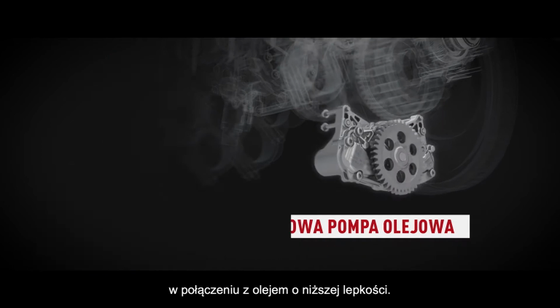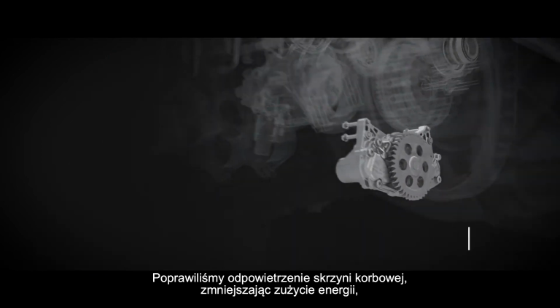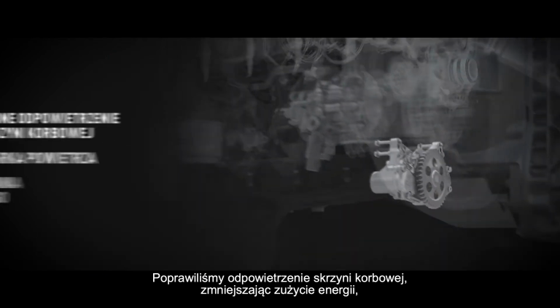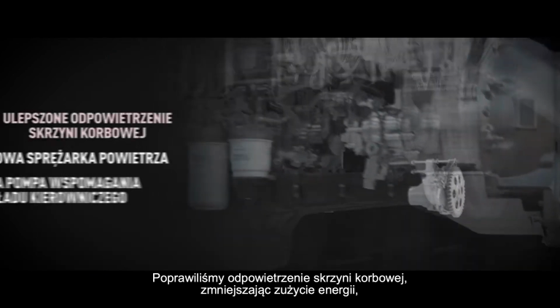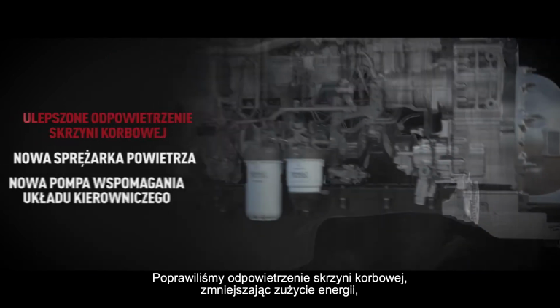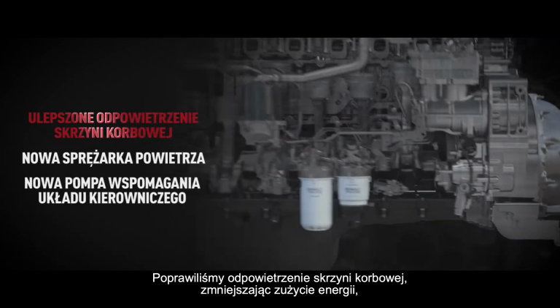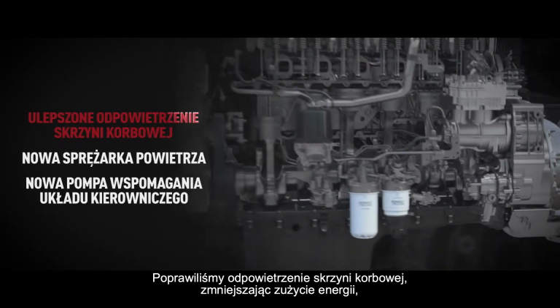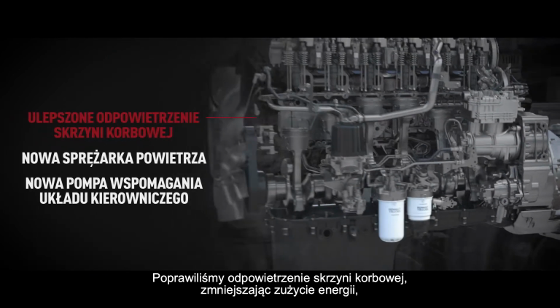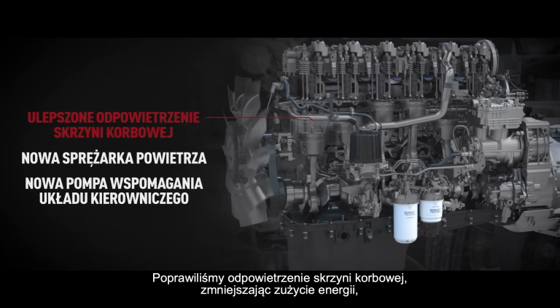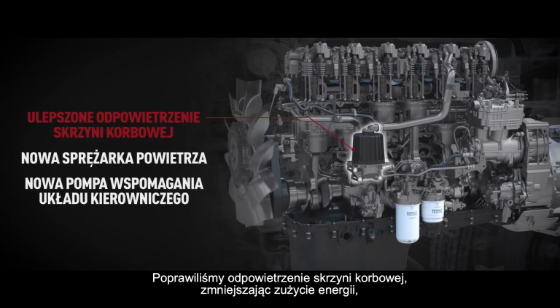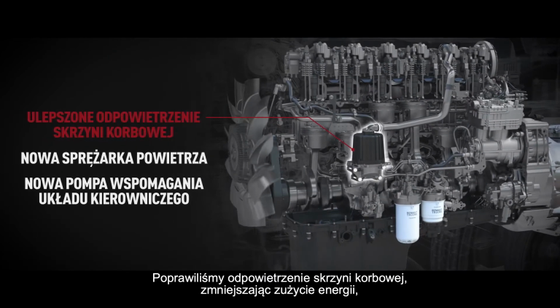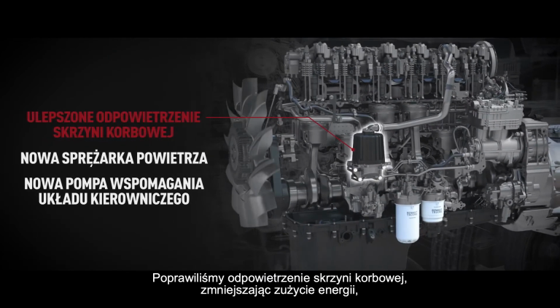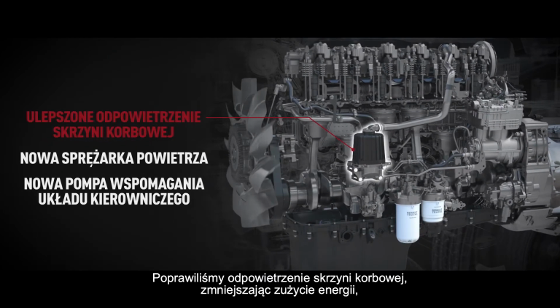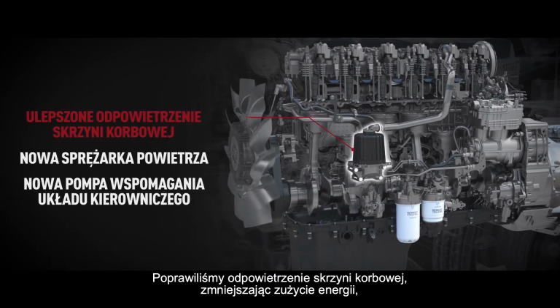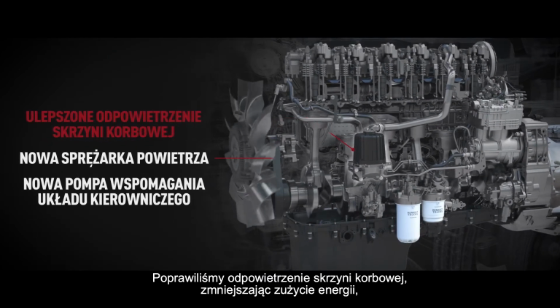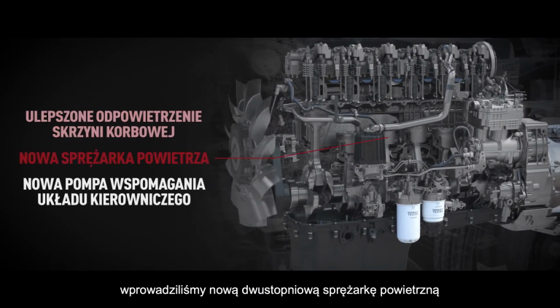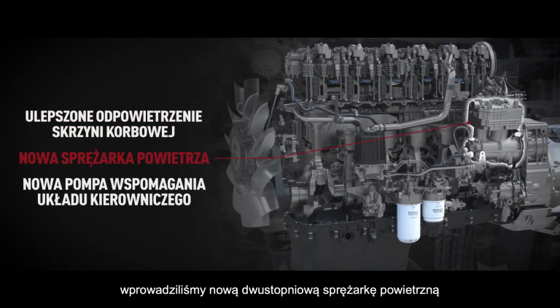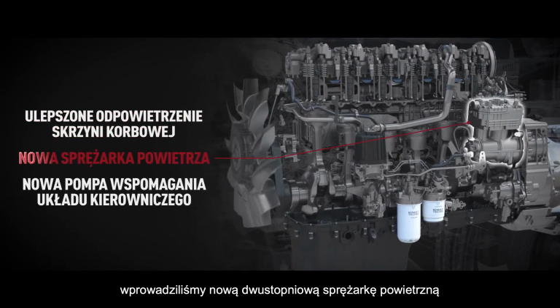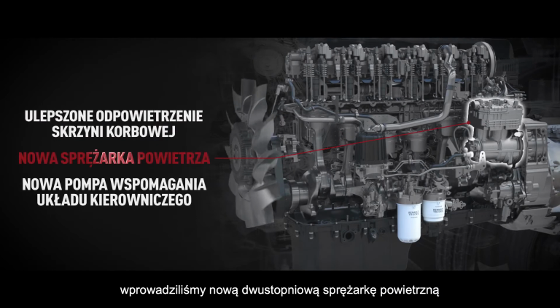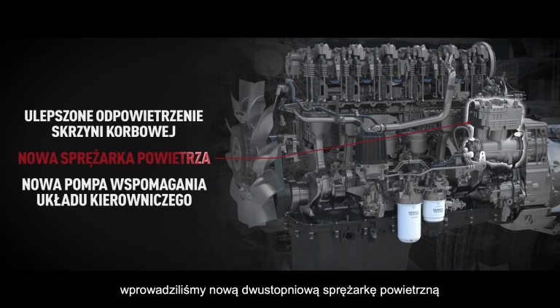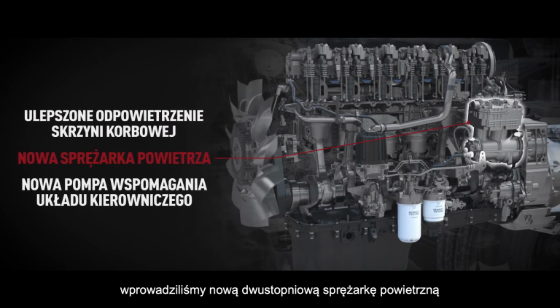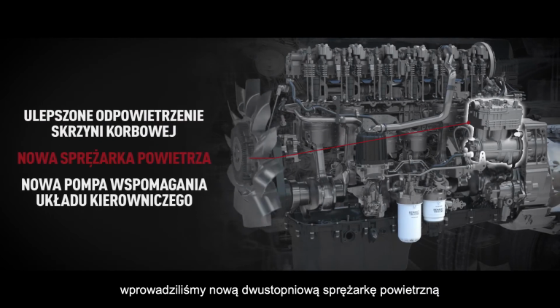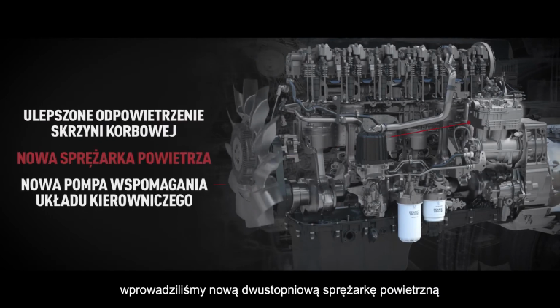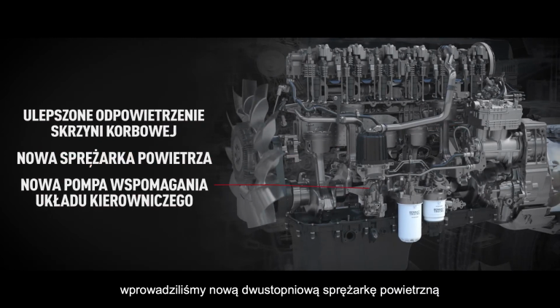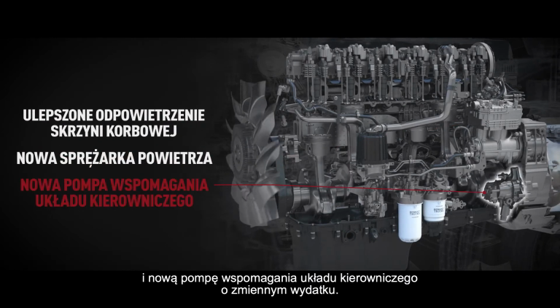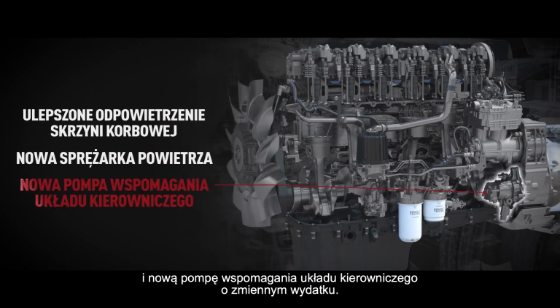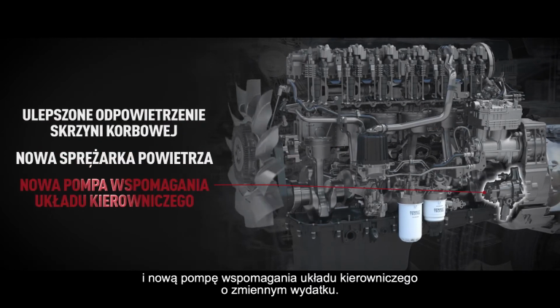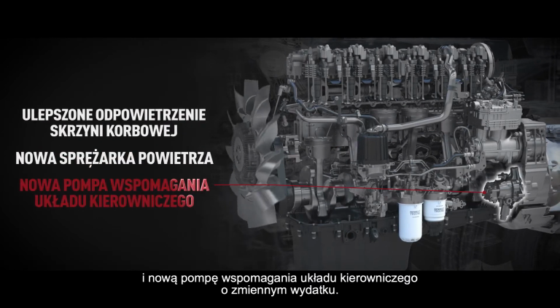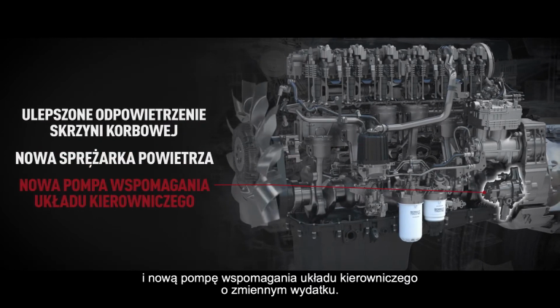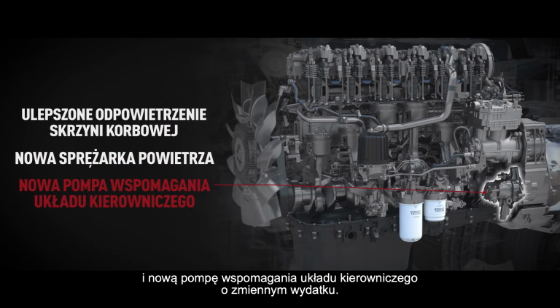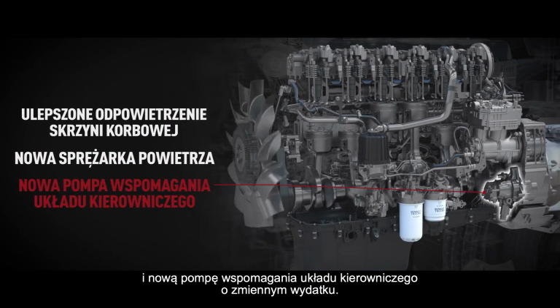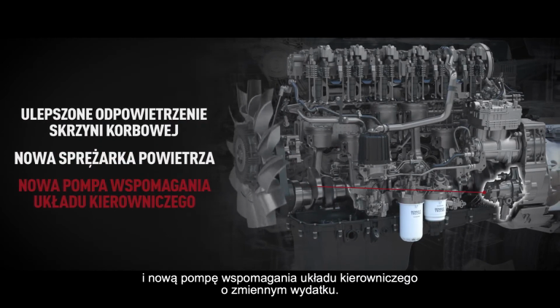We have improved the crankcase ventilation for low energy consumption, a new air compressor dual stages, and a new variable power steering pump.